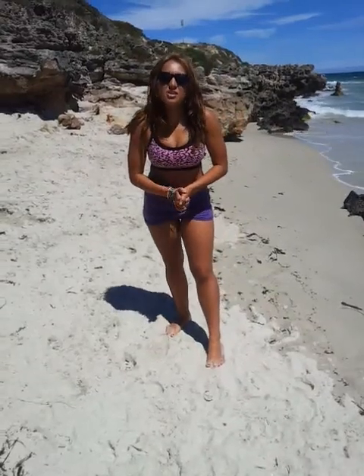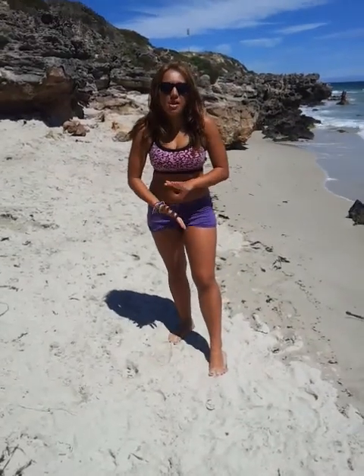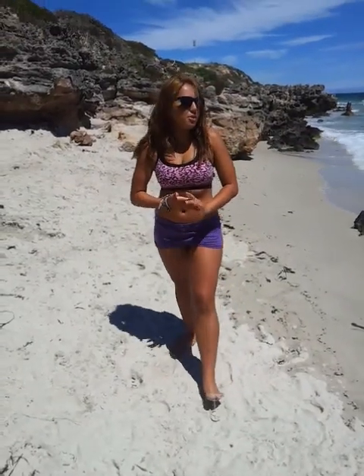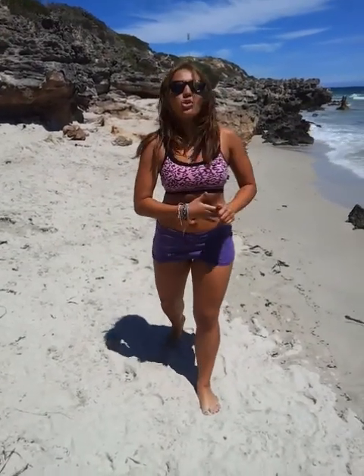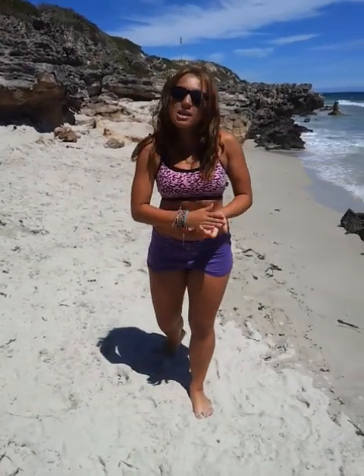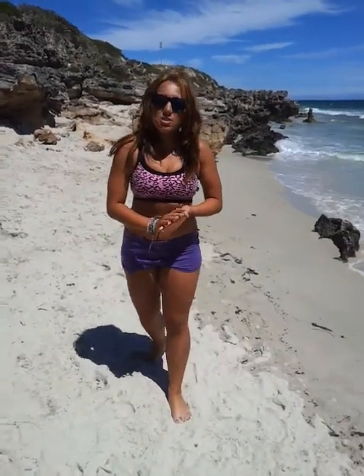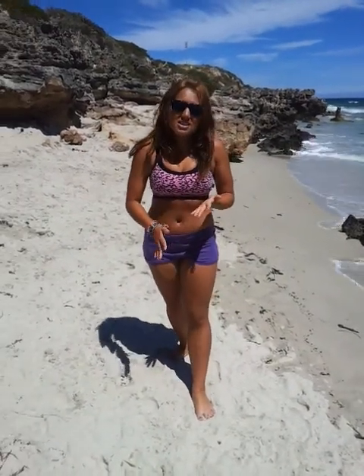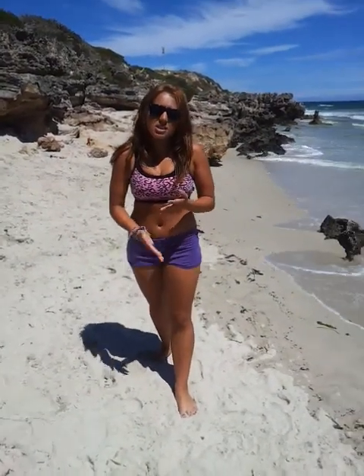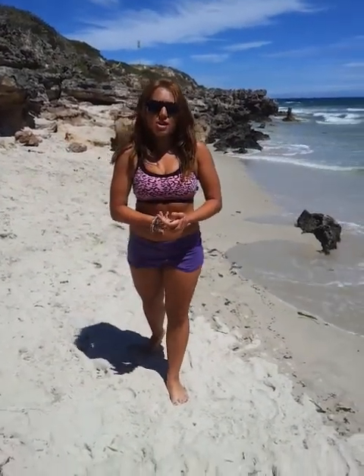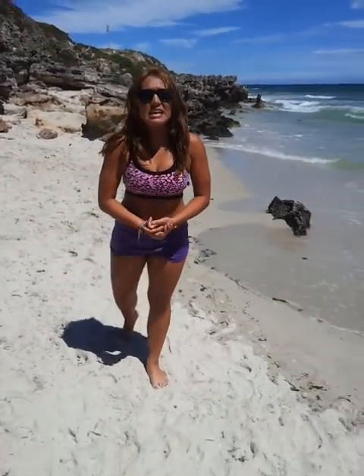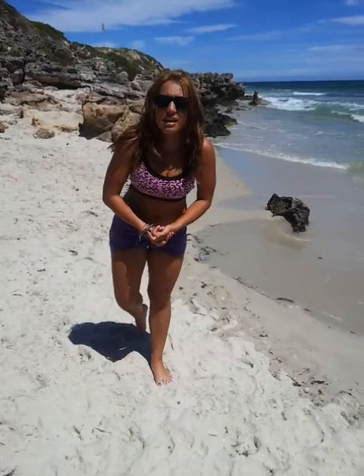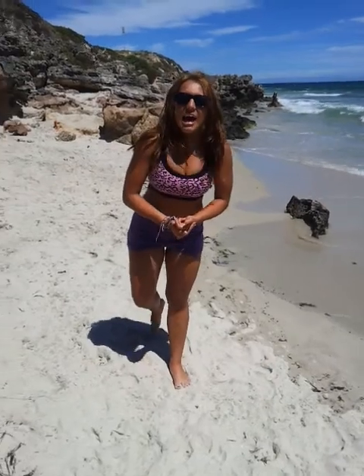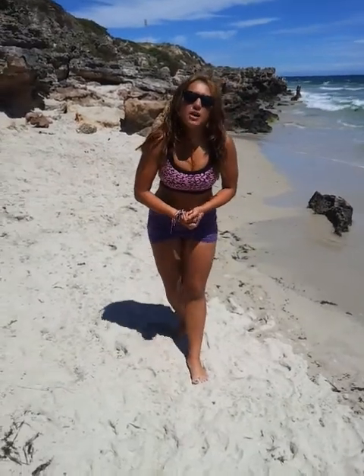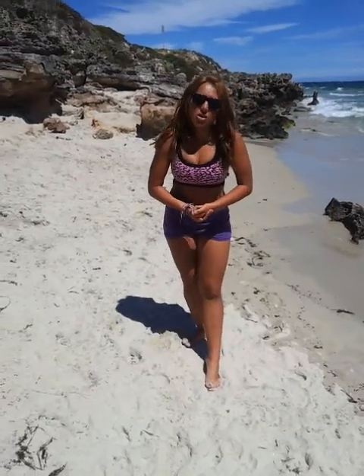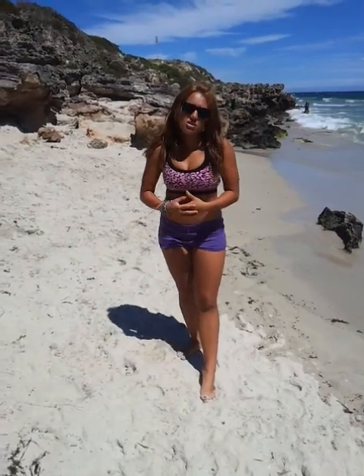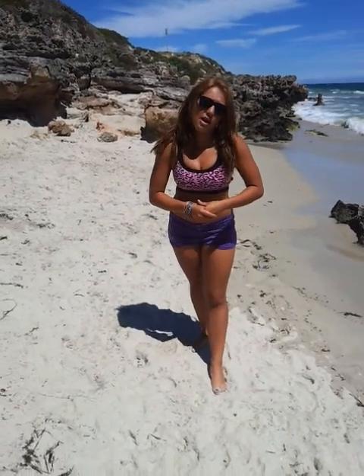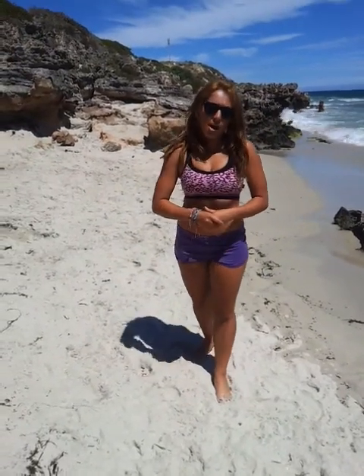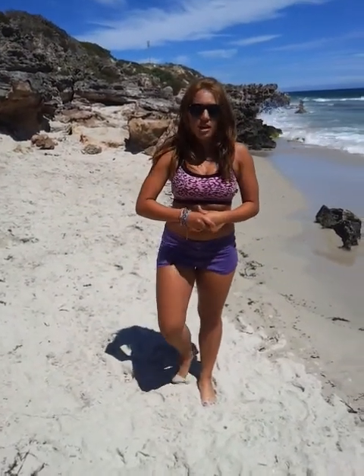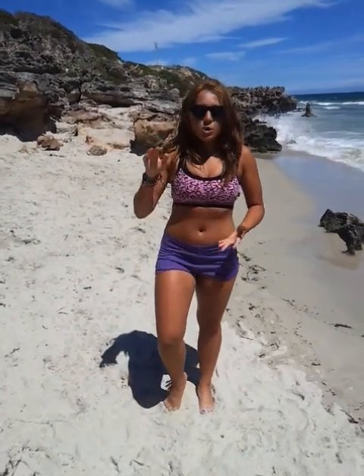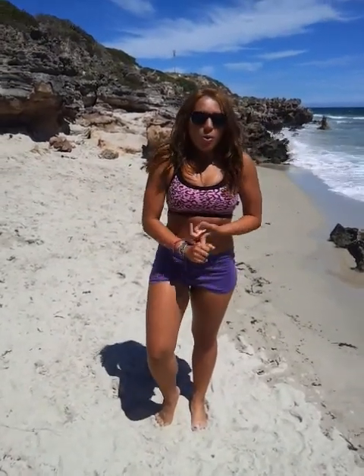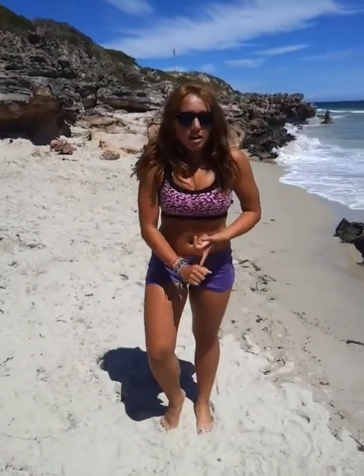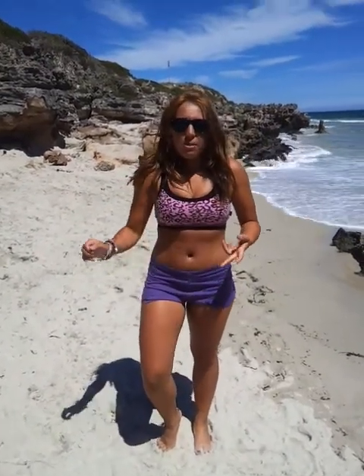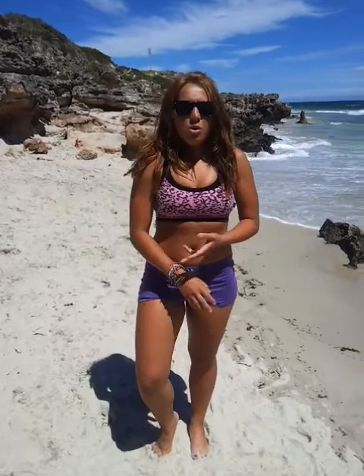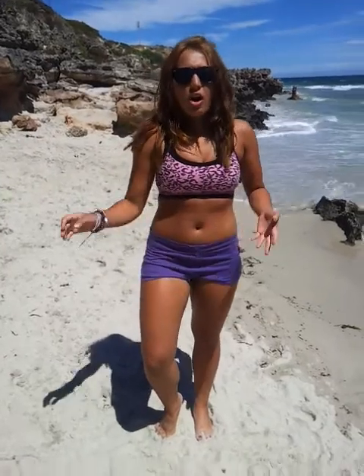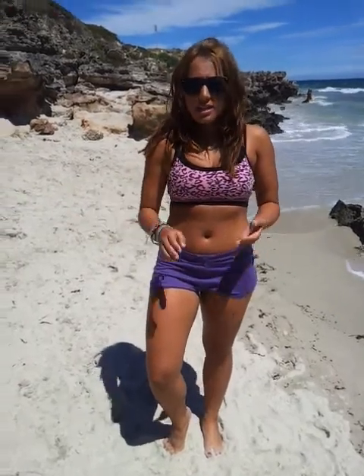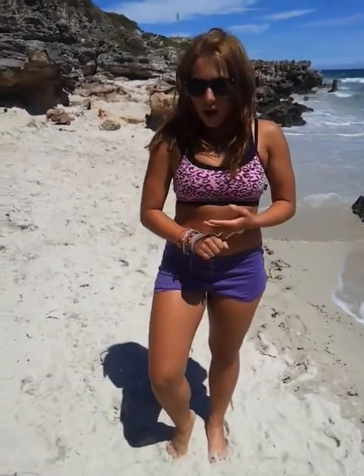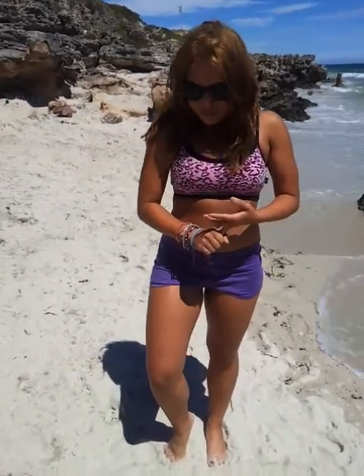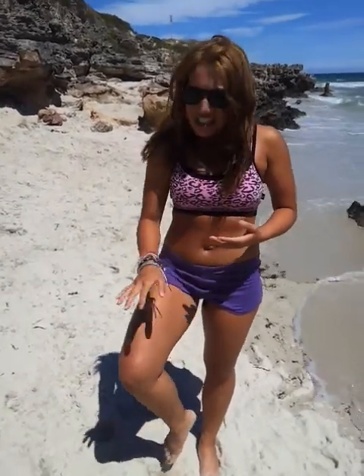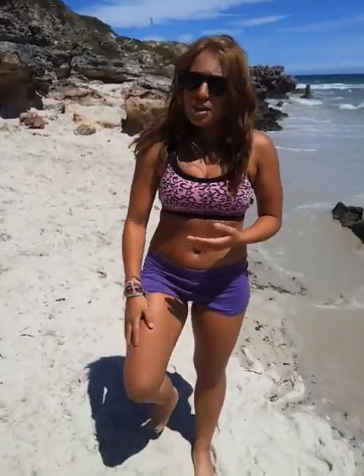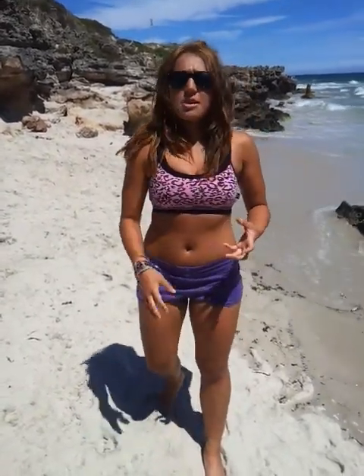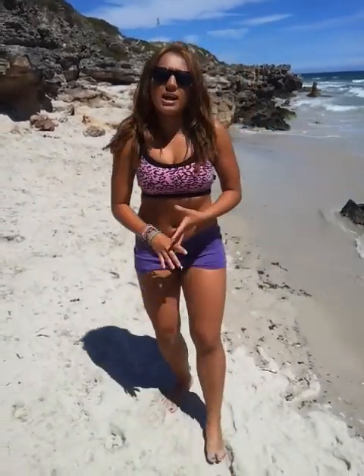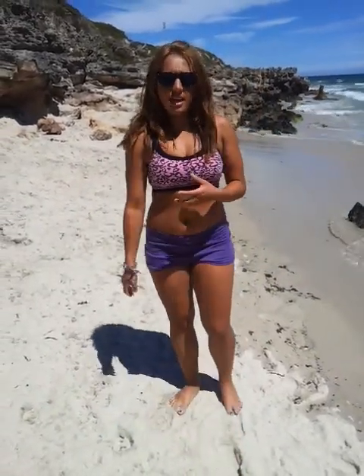Today we're at the beautiful North Beach. It's a little windy so I'm sorry if you can't hear me. Today's workout is called the Crossy Maniac Workout. We're going to be doing one-legged burpees, quad hops, and tuck jumps. So it's going to be quite intense.